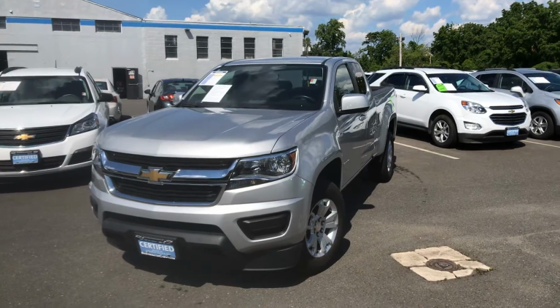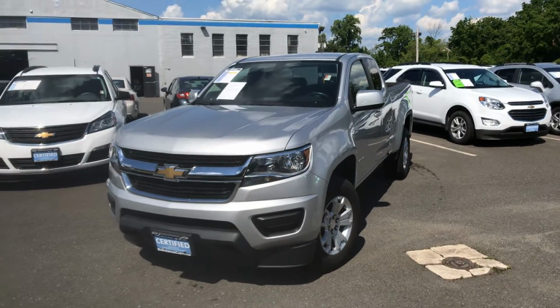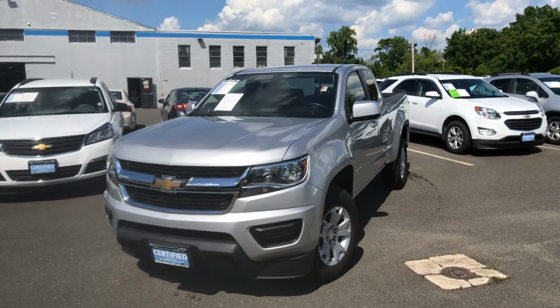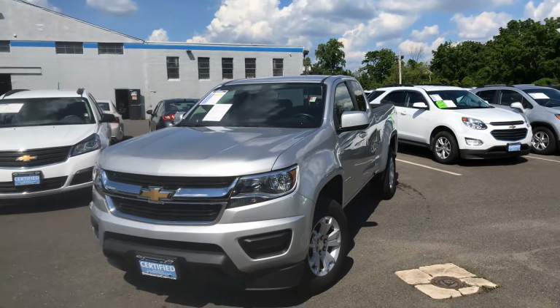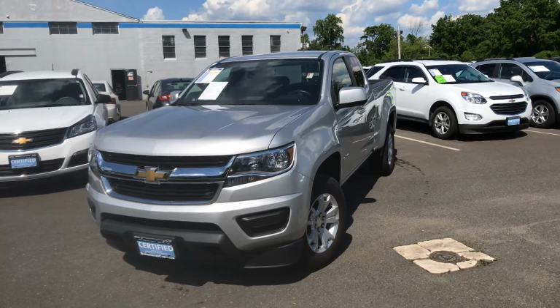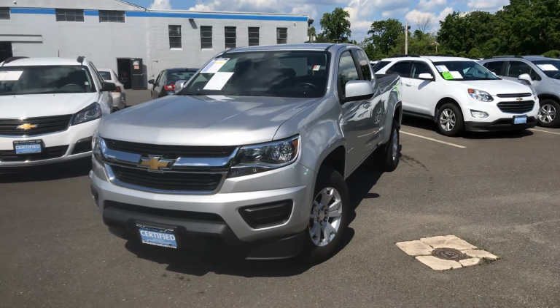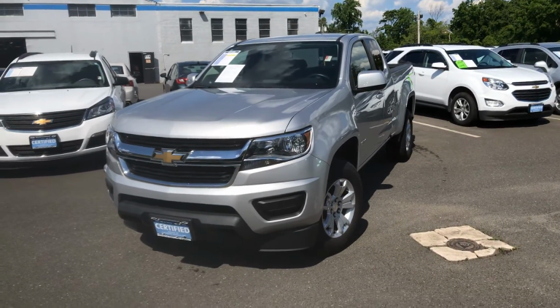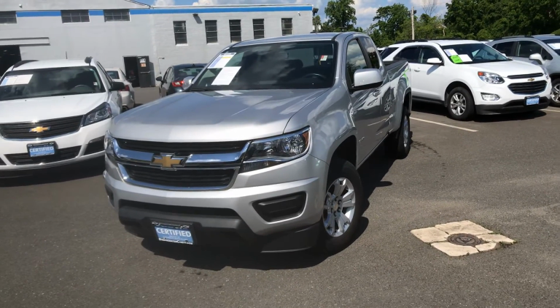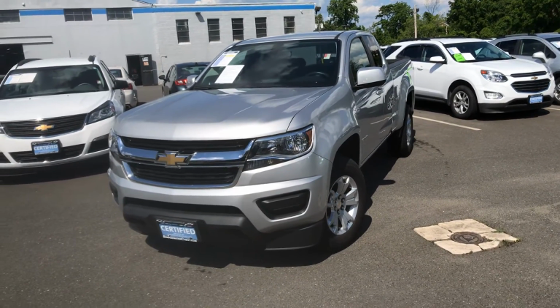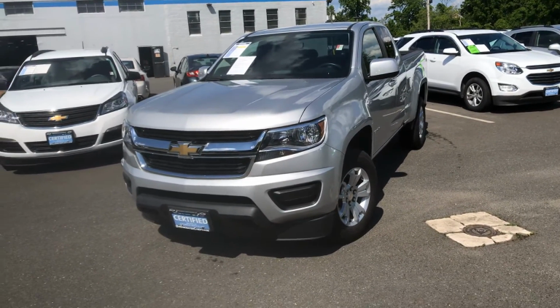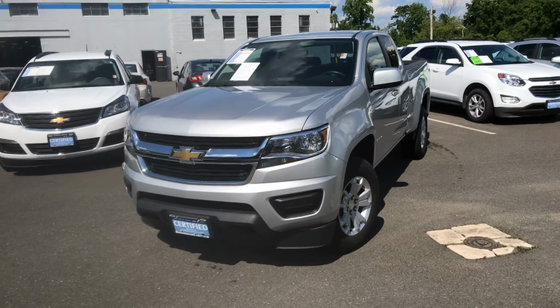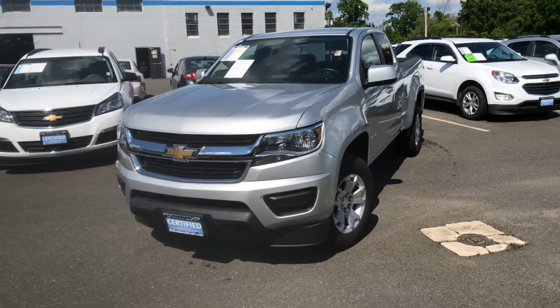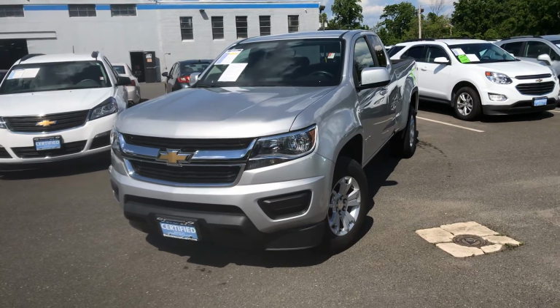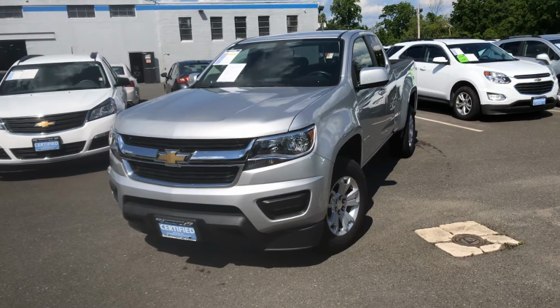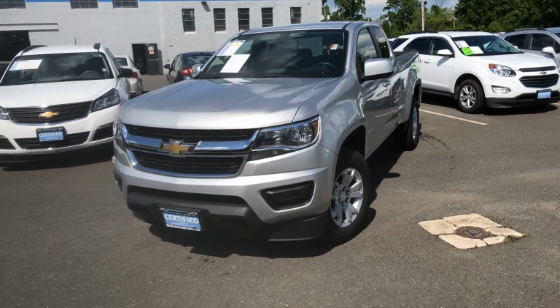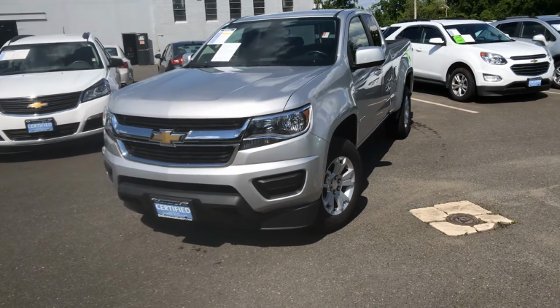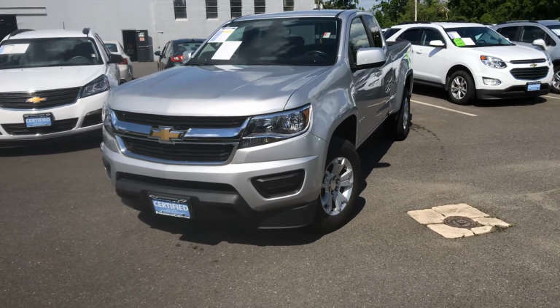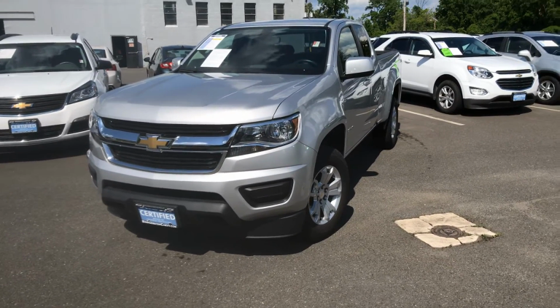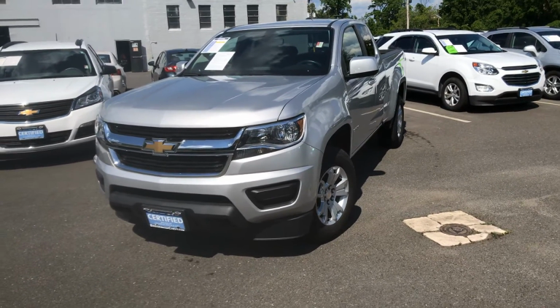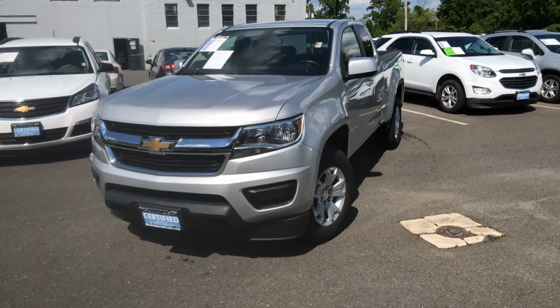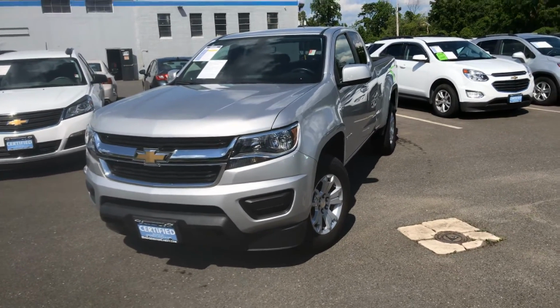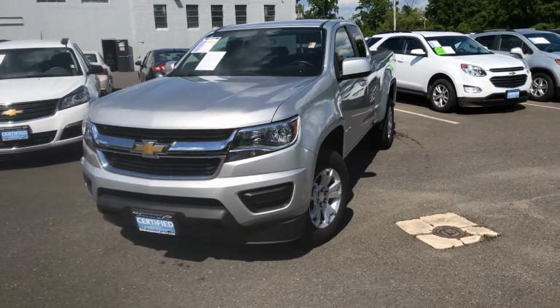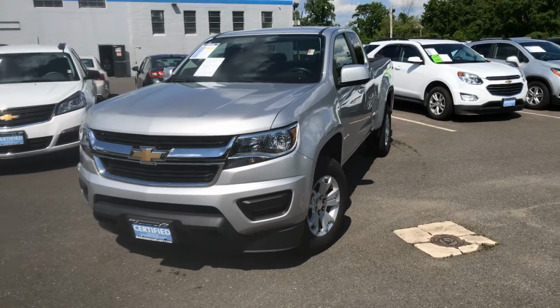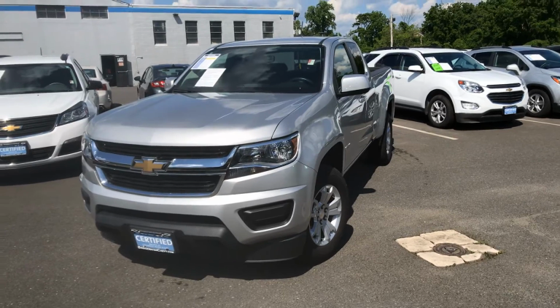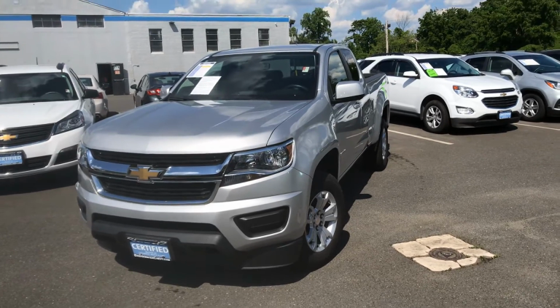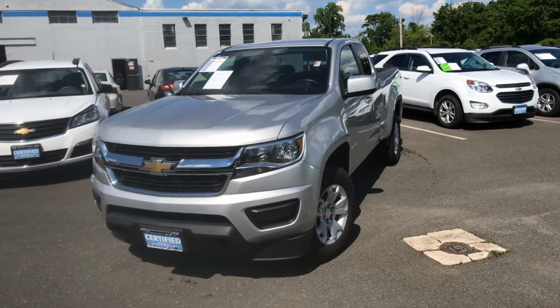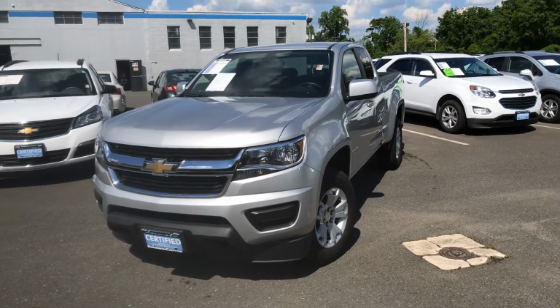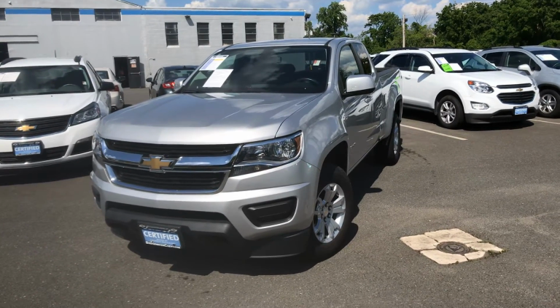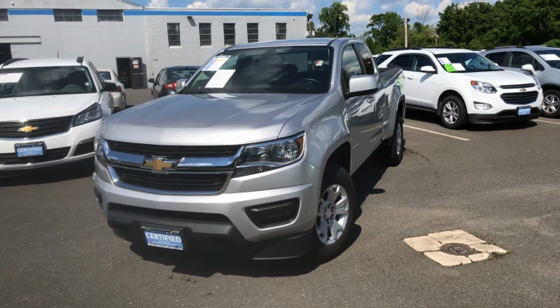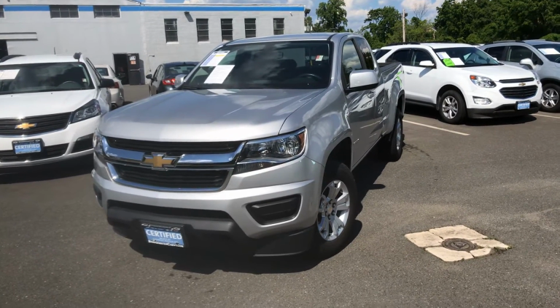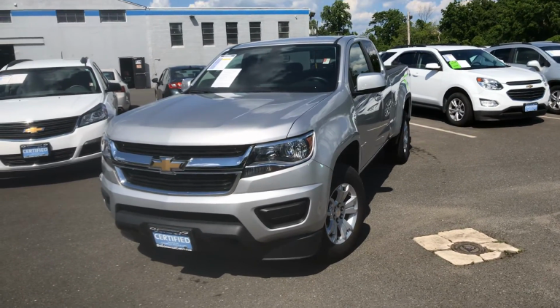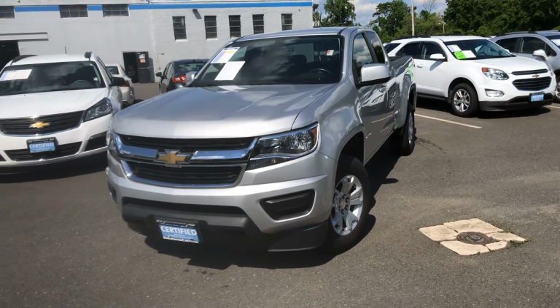Hi Wes, Bobby with Bridgewater Chevy. I want to thank you for your interest in our Chevy Colorado Double Cab. Great news, it is here and available. Just wanted to make a quick video to help you get a little bit more familiar with it.